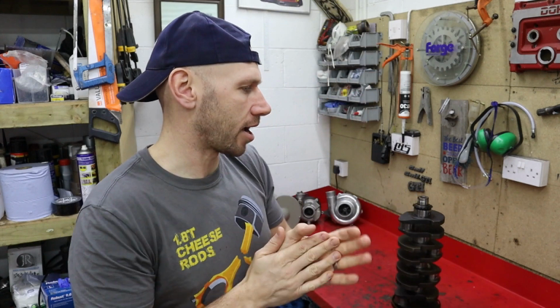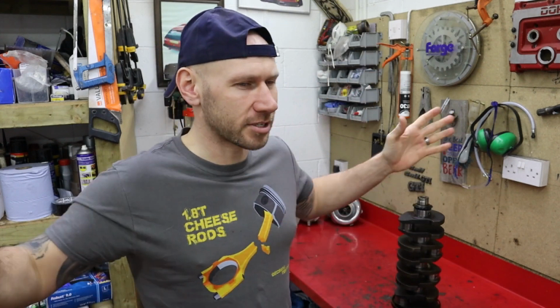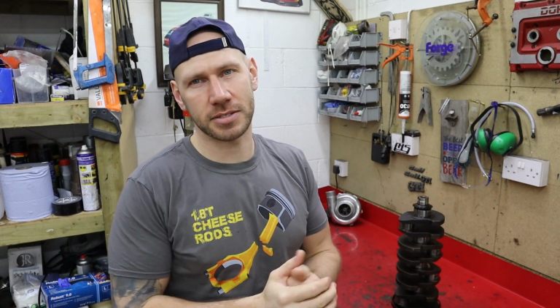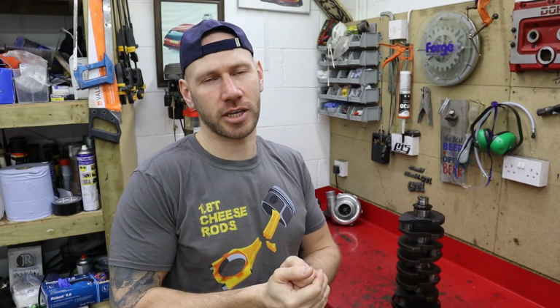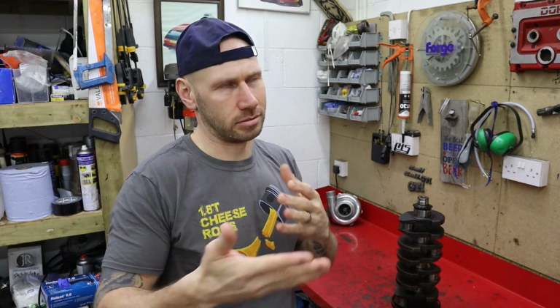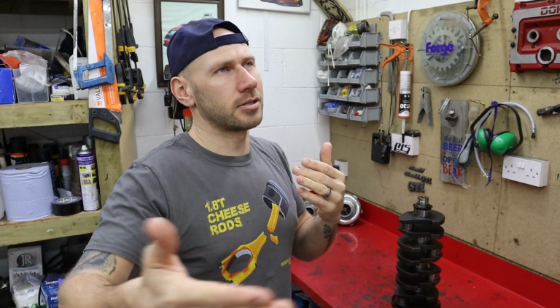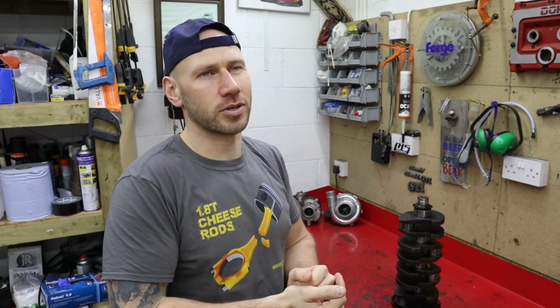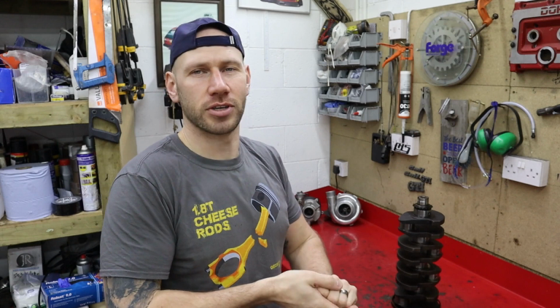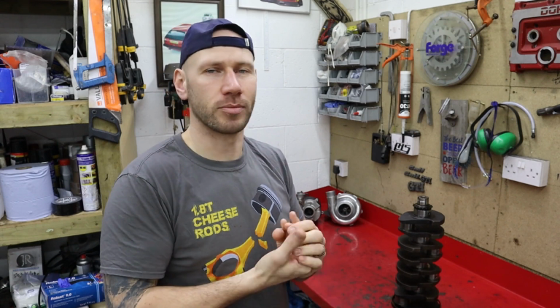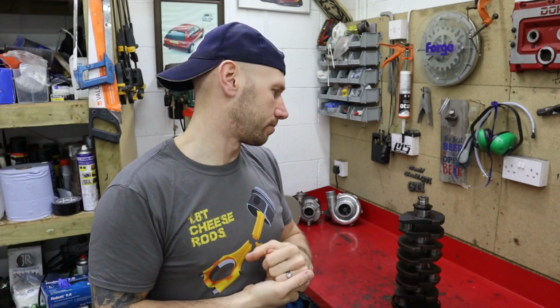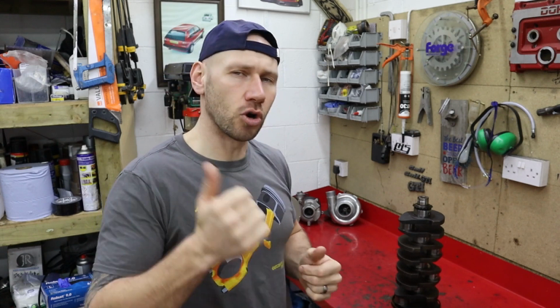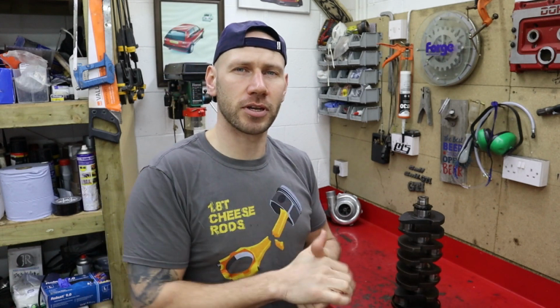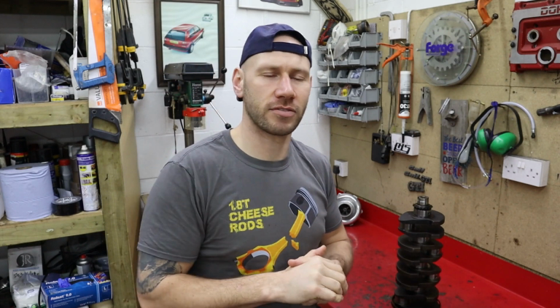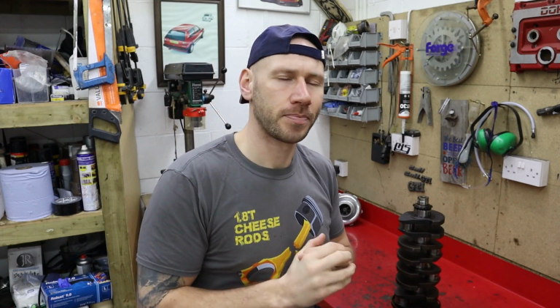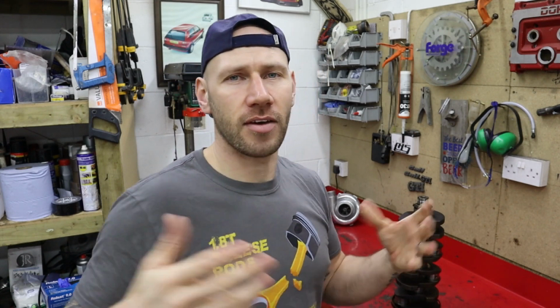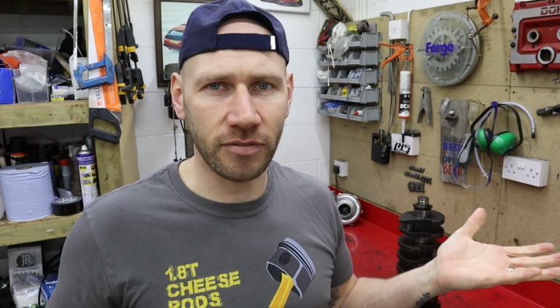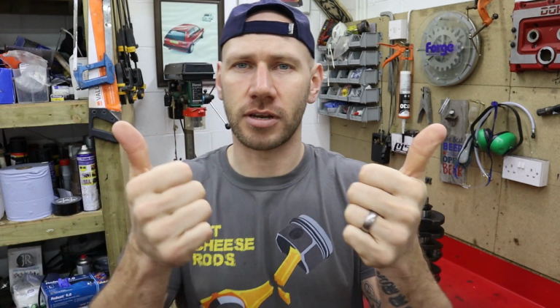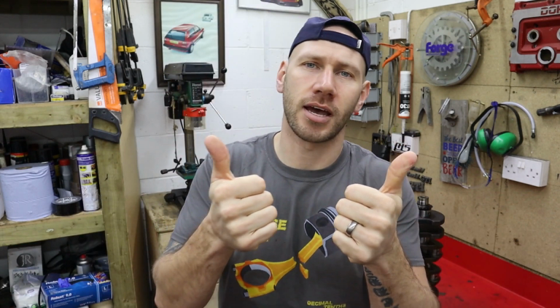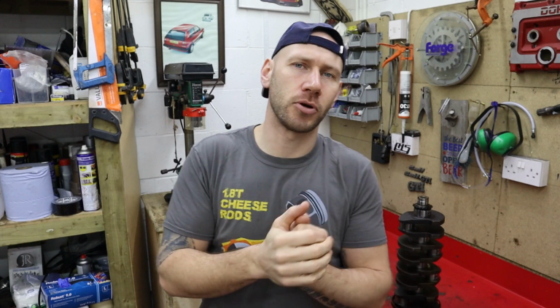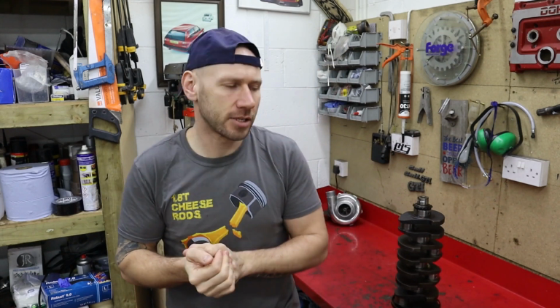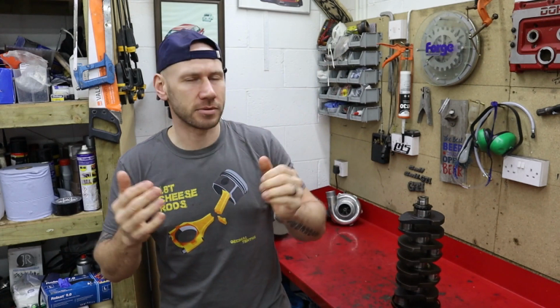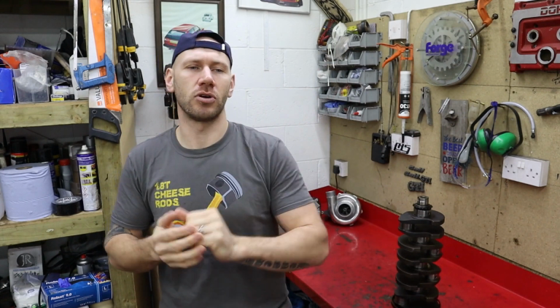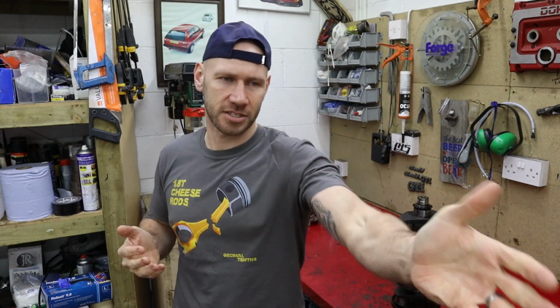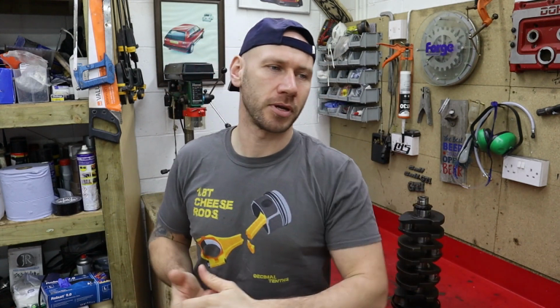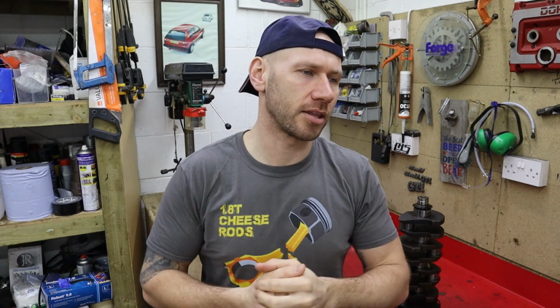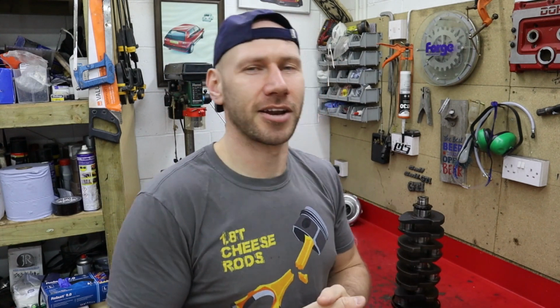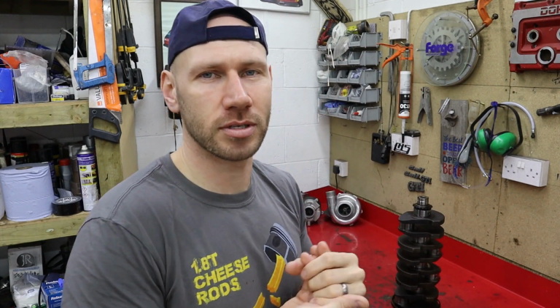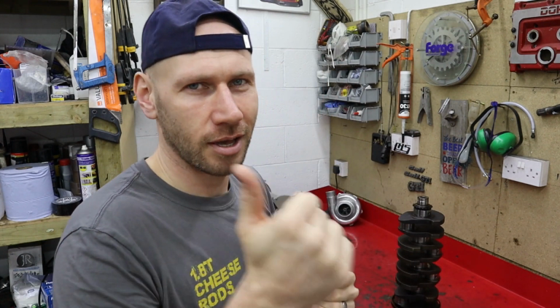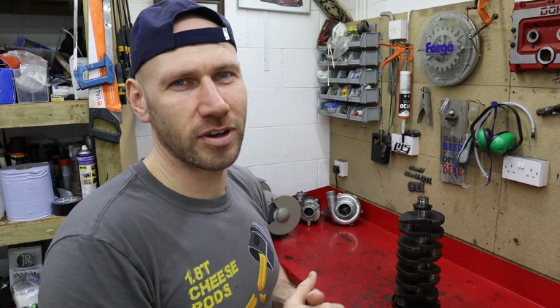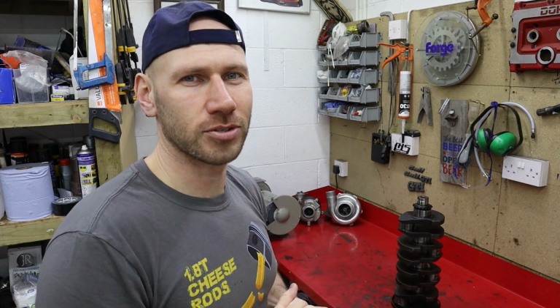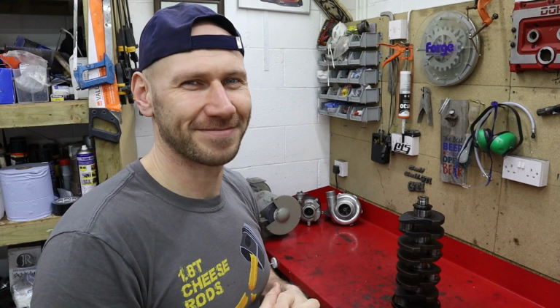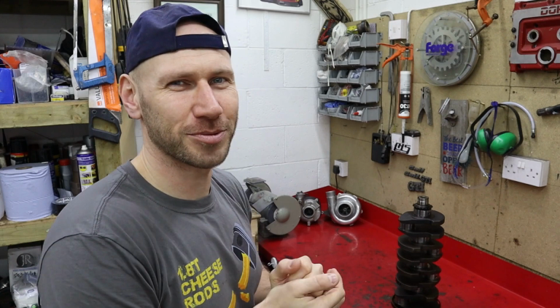And that basically outlines the project and answers the question: what is a stroker motor? I hope that's been interesting for you. If you like the video then hit the like button, hit subscribe to see more and to see this engine build come together. As always, thanks very much for watching. See you in the next one.